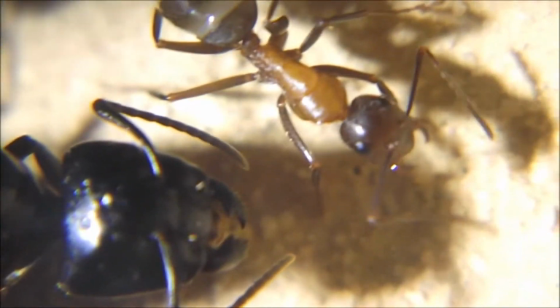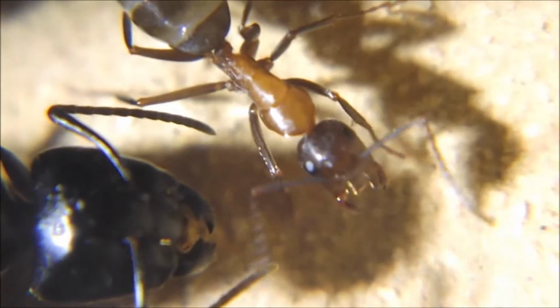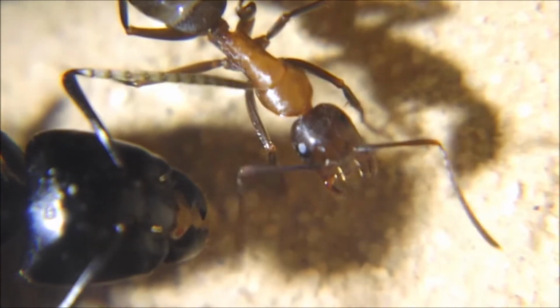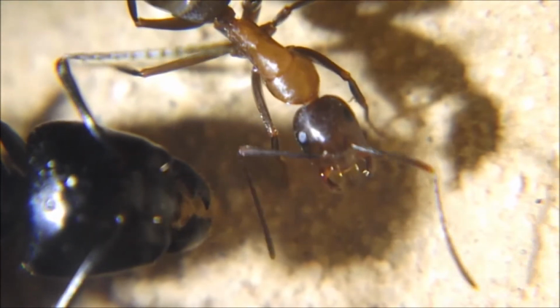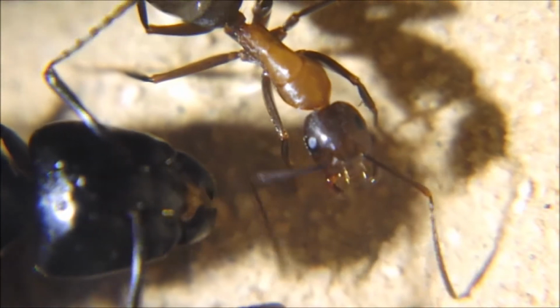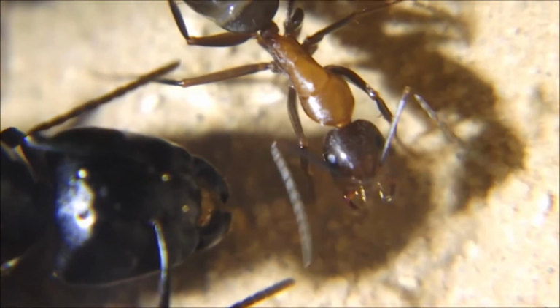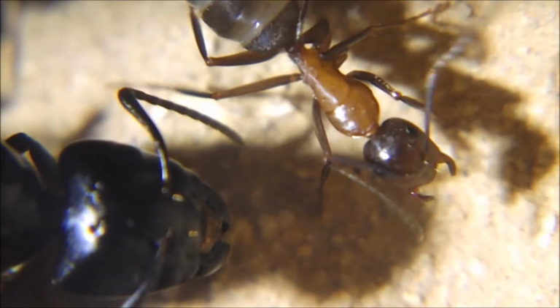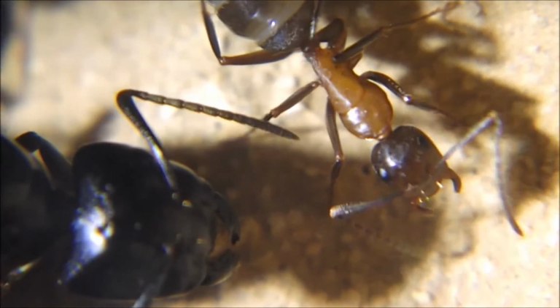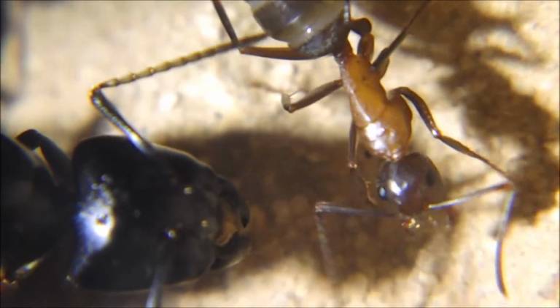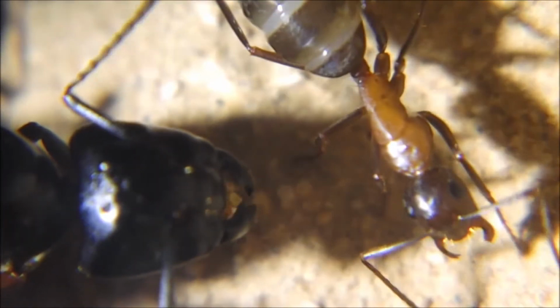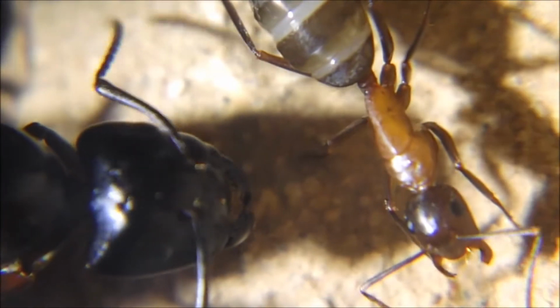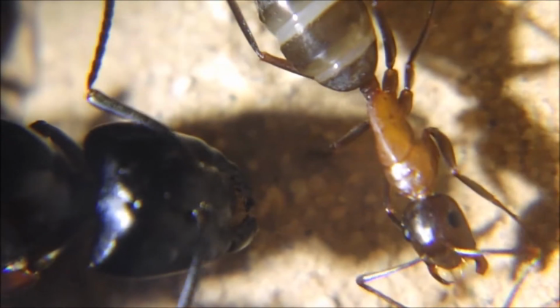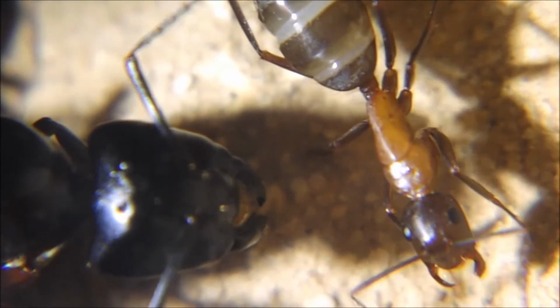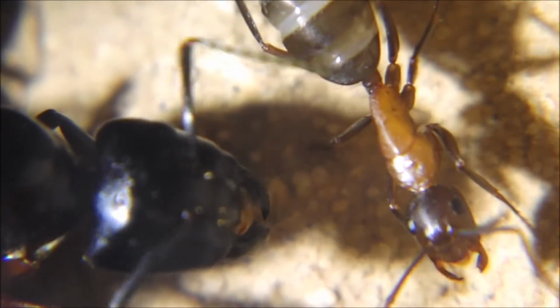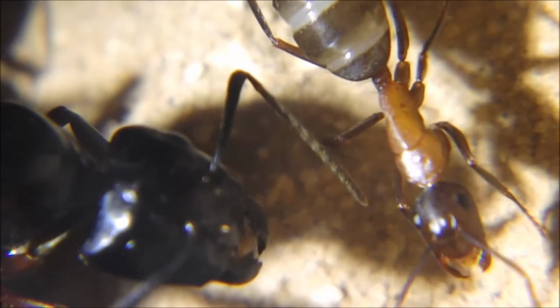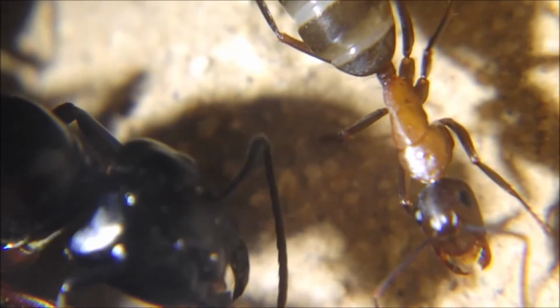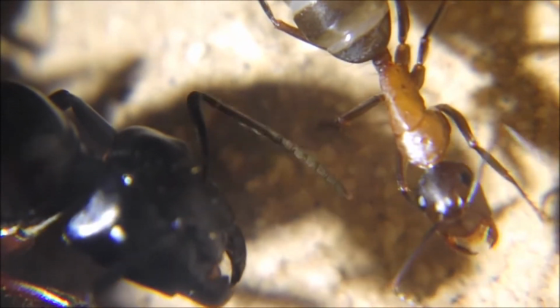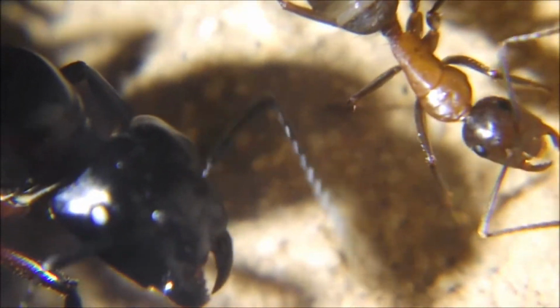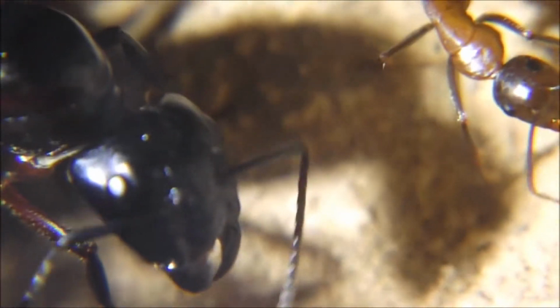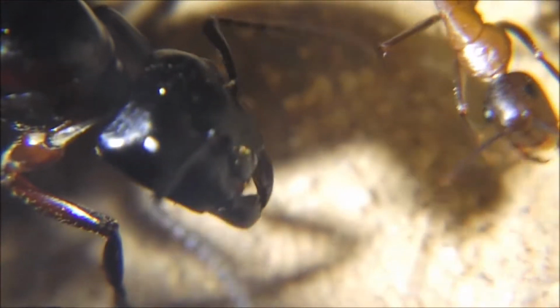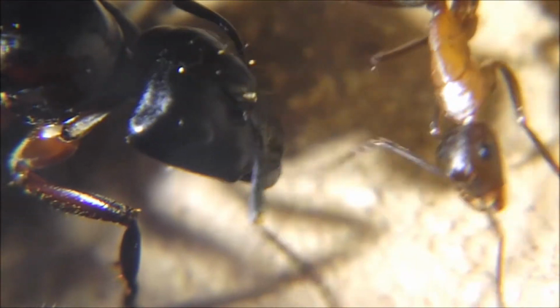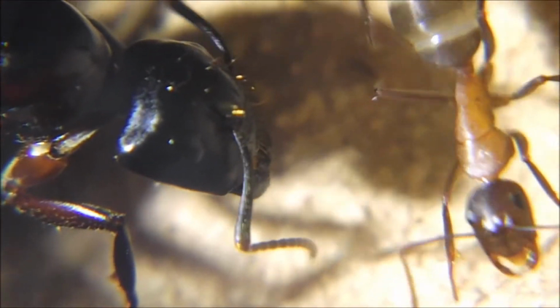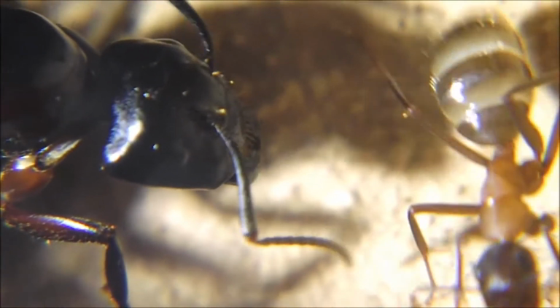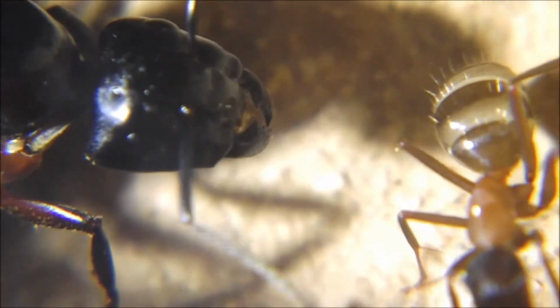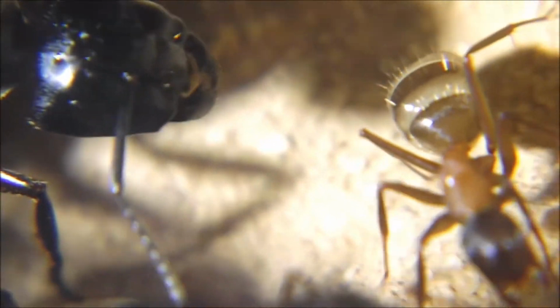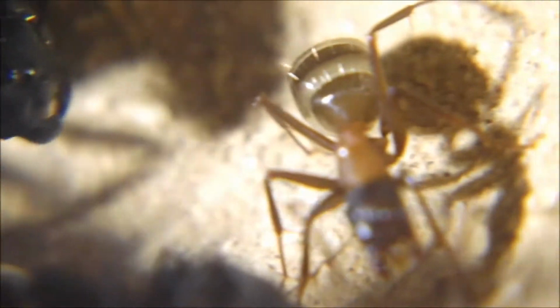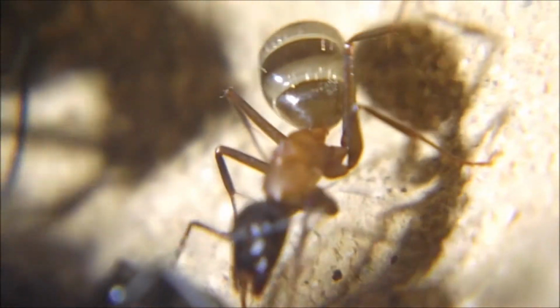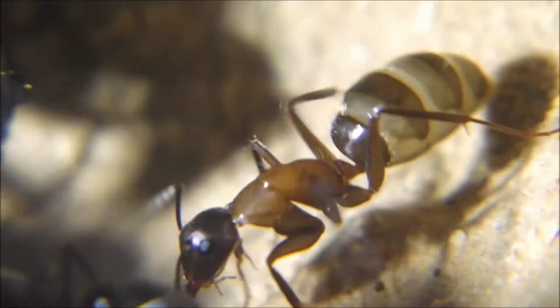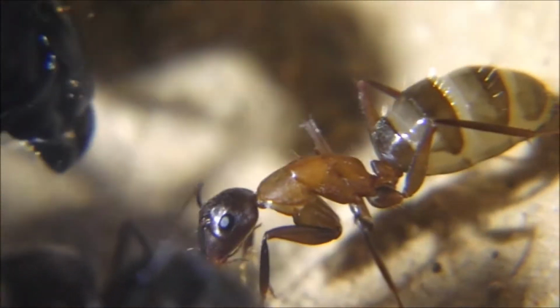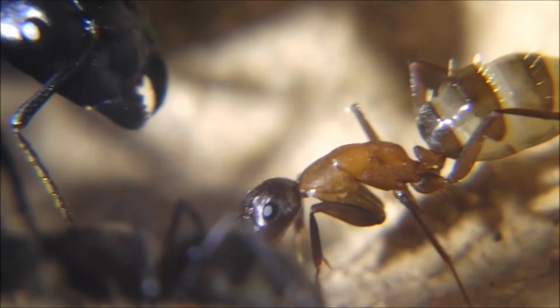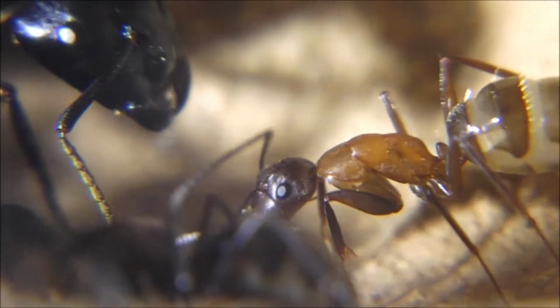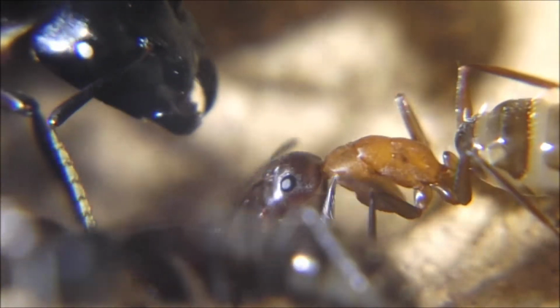Hi guys, welcome to the Amazing Ants channel. Thank you for watching my videos, this really means a lot to me. So in this episode we're taking a look at my Cambernotus colony and how they evolved so far.